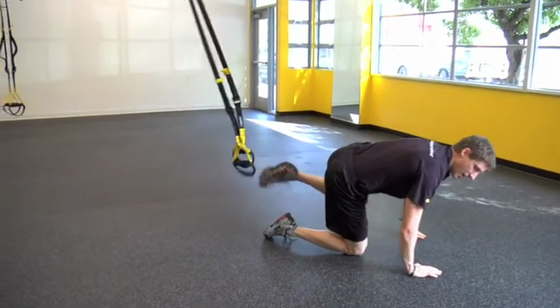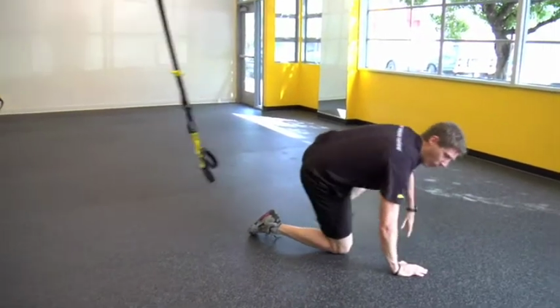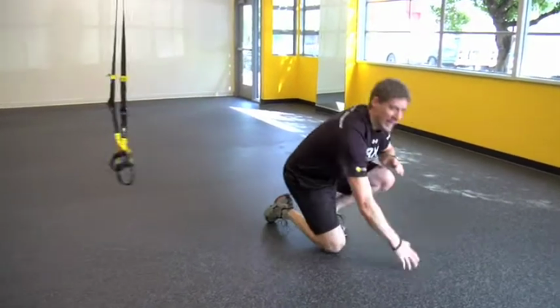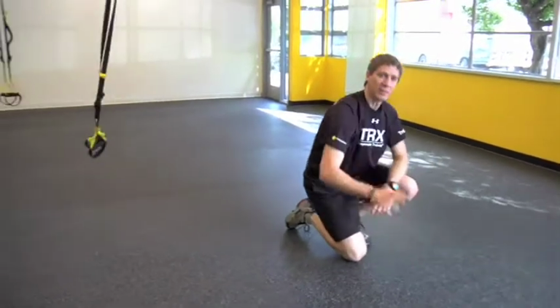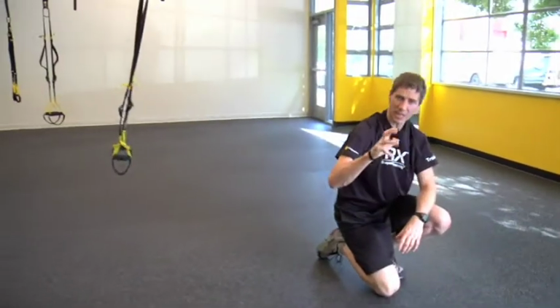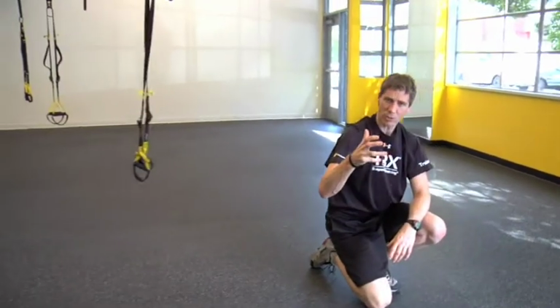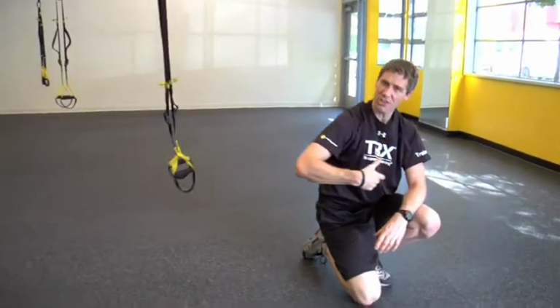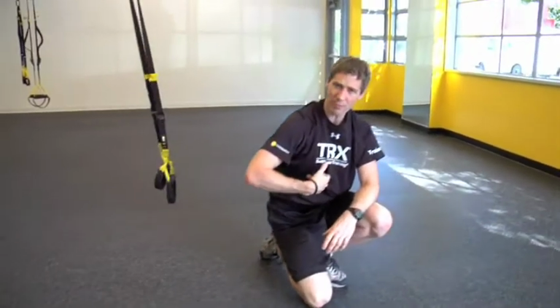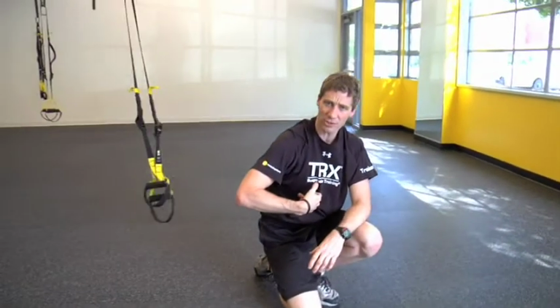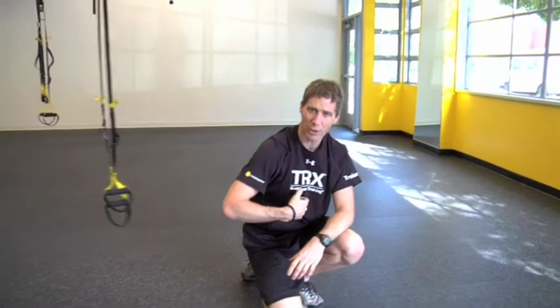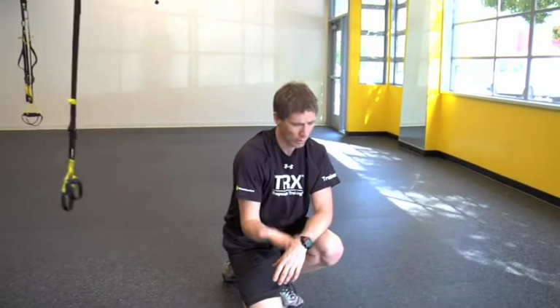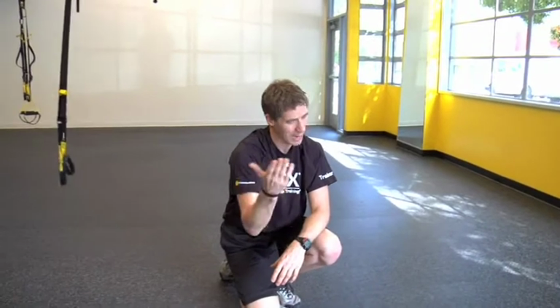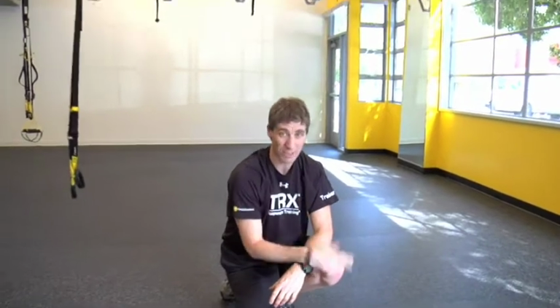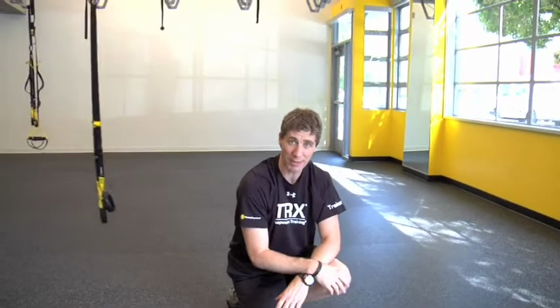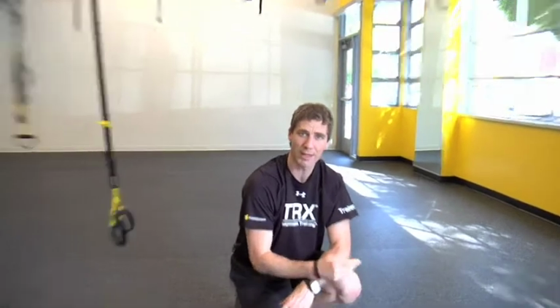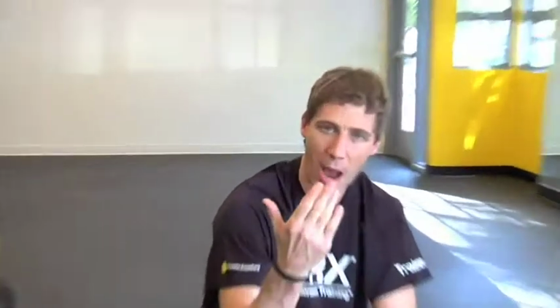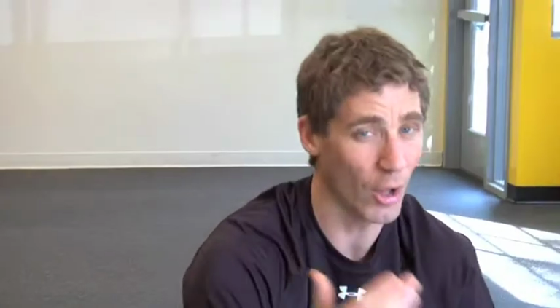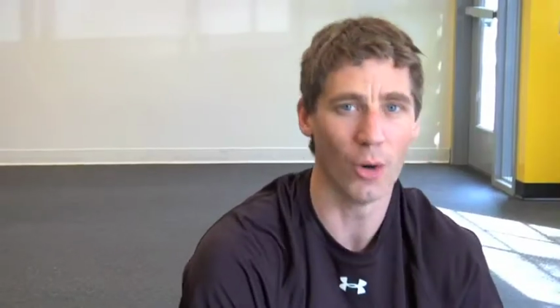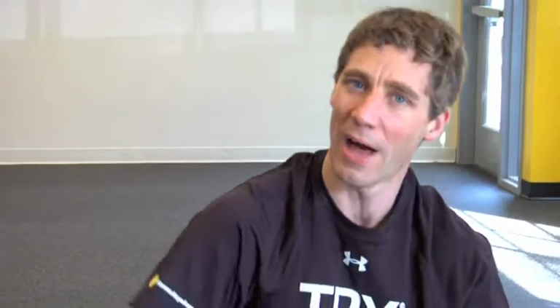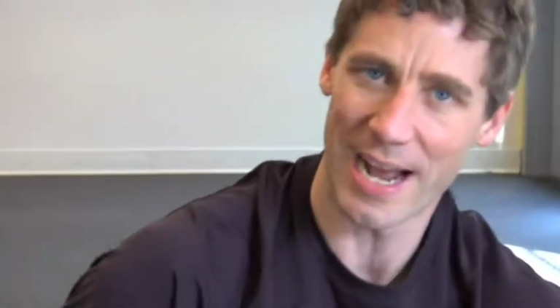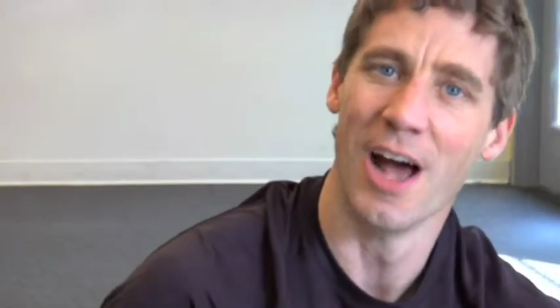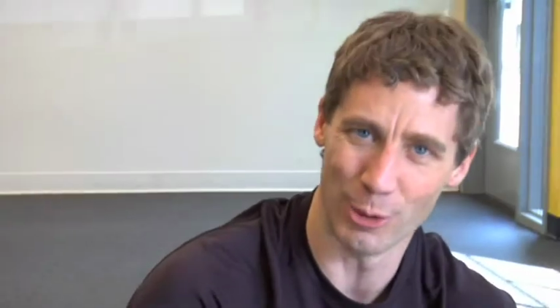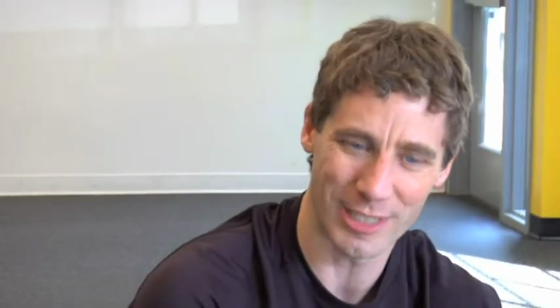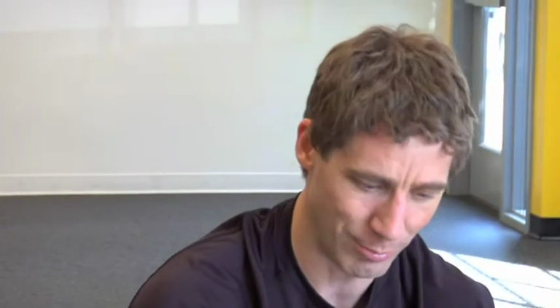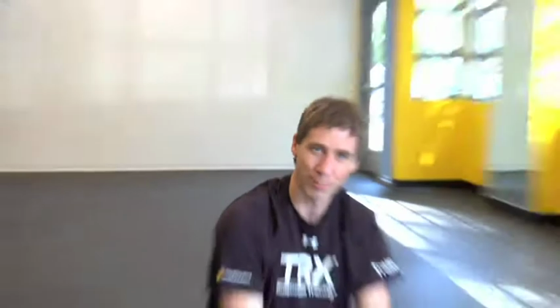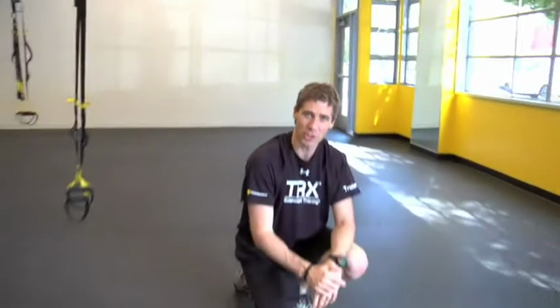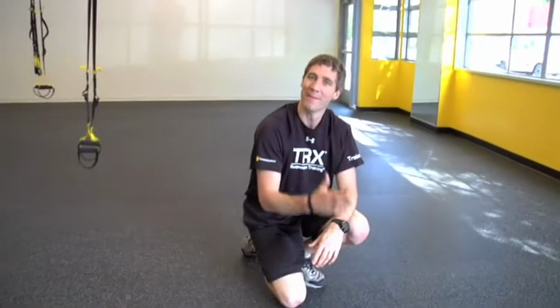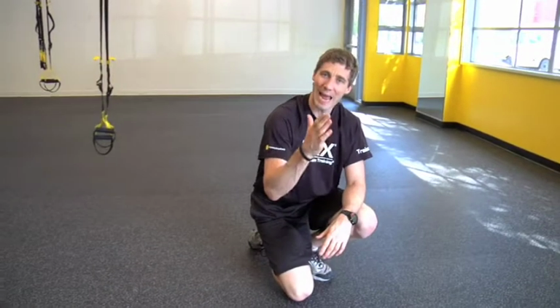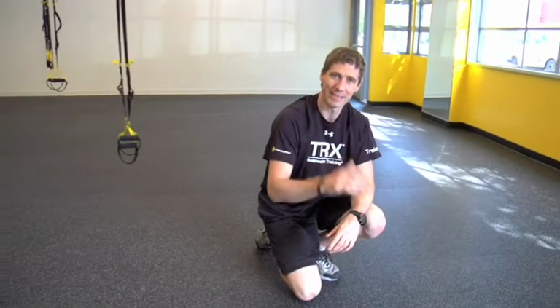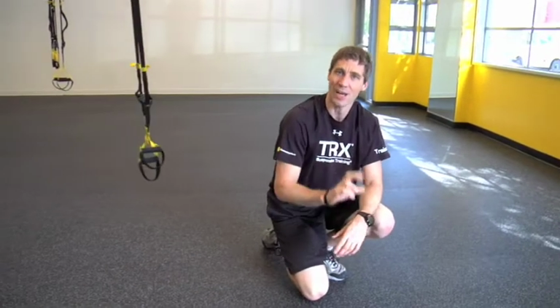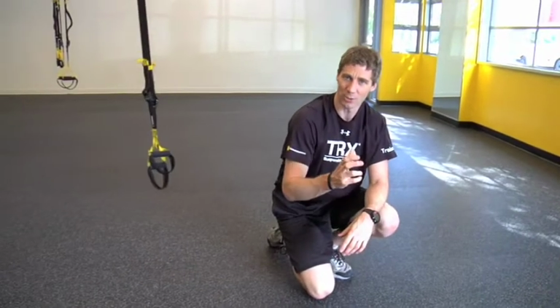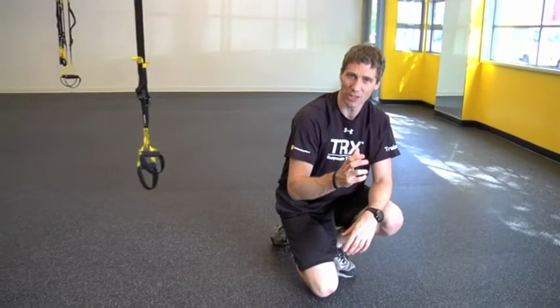That wide leg gives me lots of rotation I have to manage through my core. I'm suspended a little bit, and we all know how that adds a little more intensity both to the push-up and to the rotation.